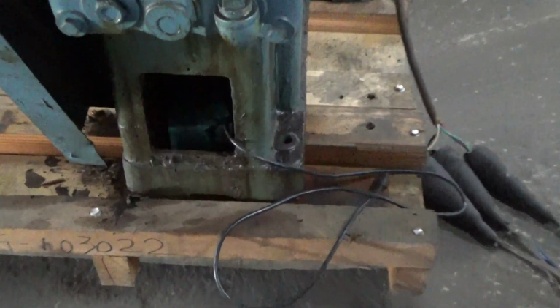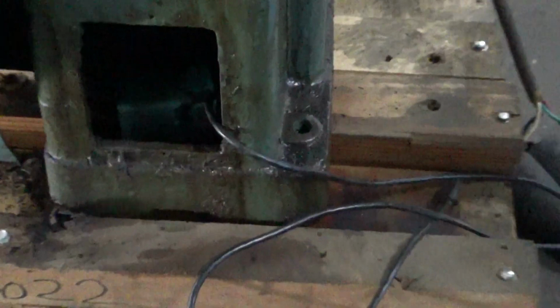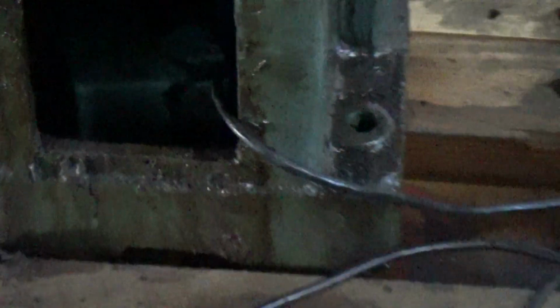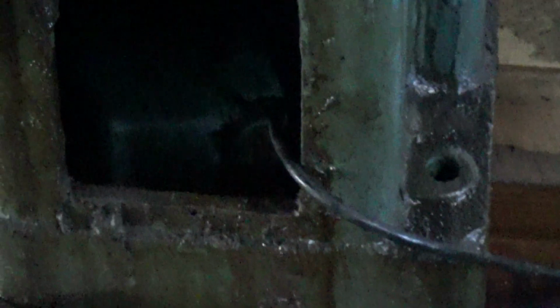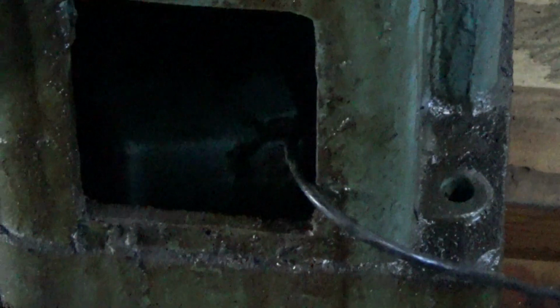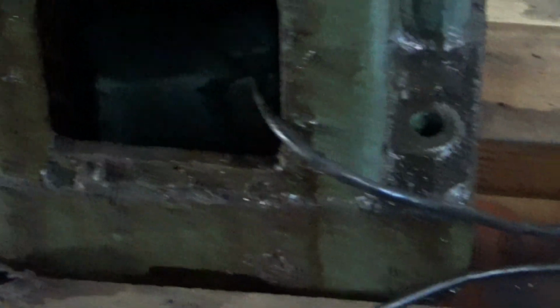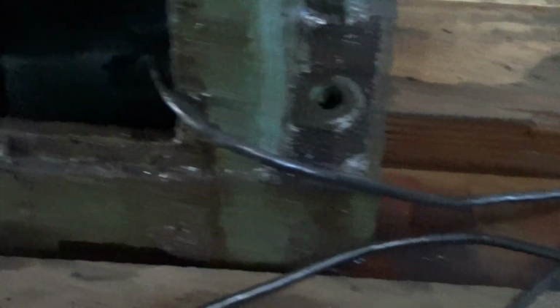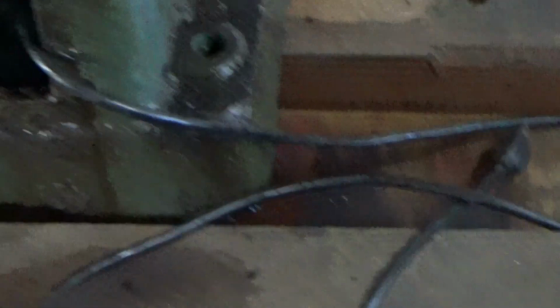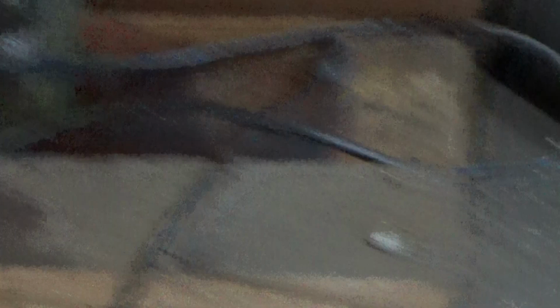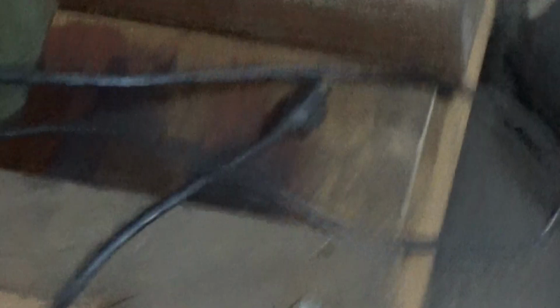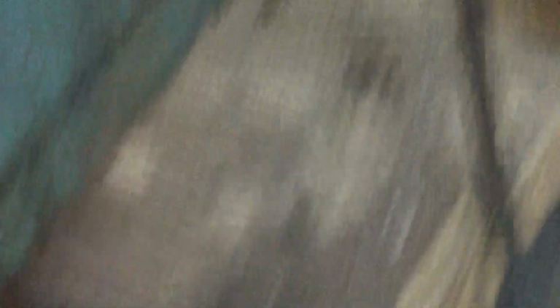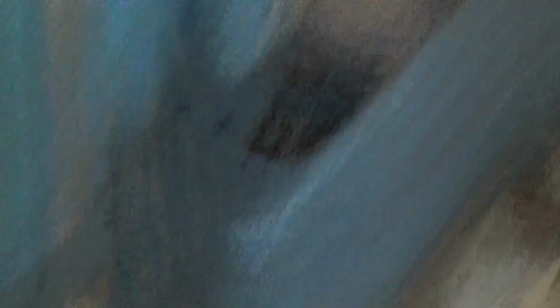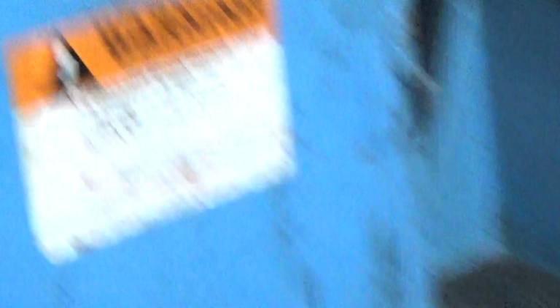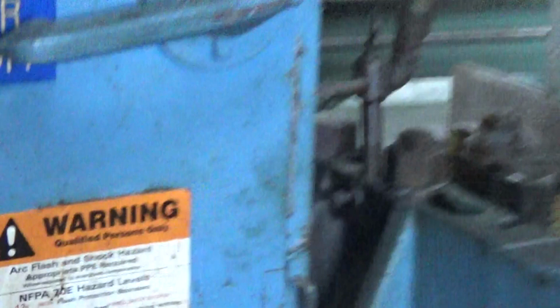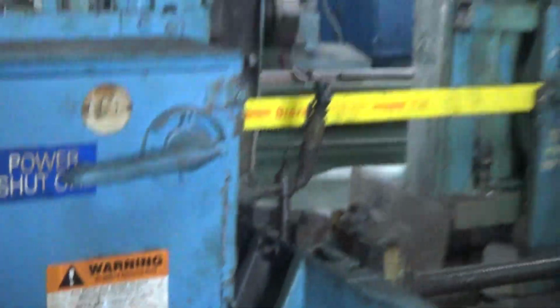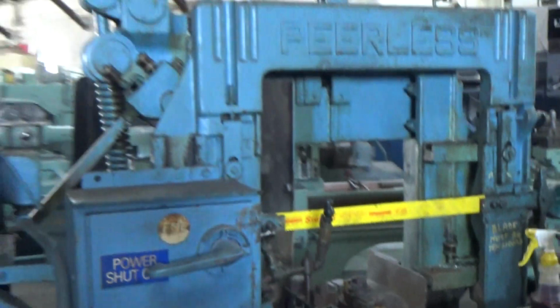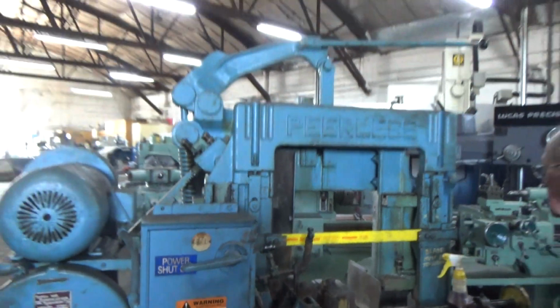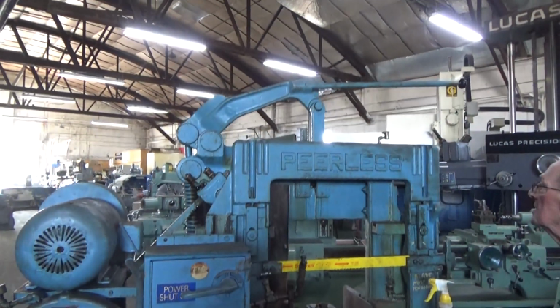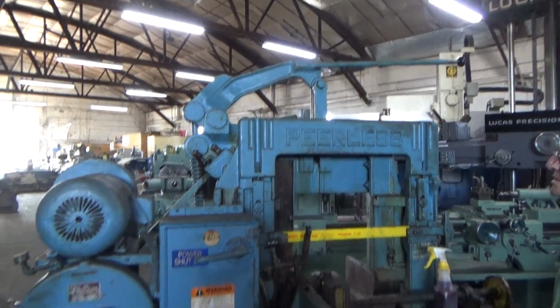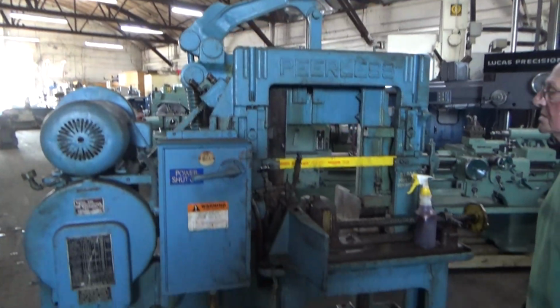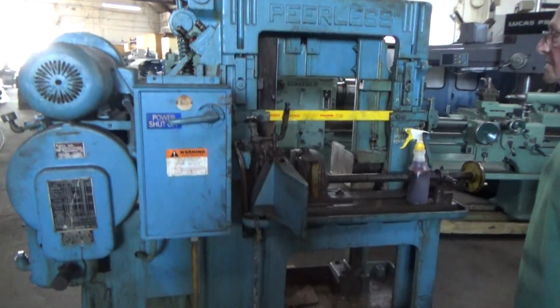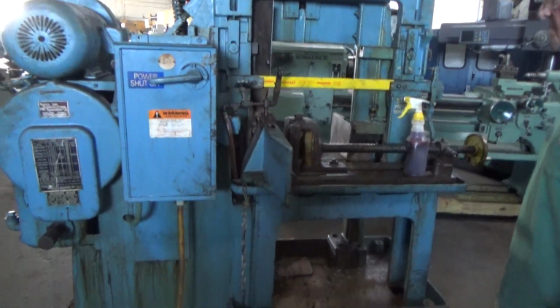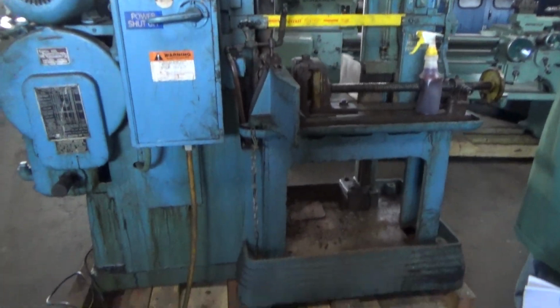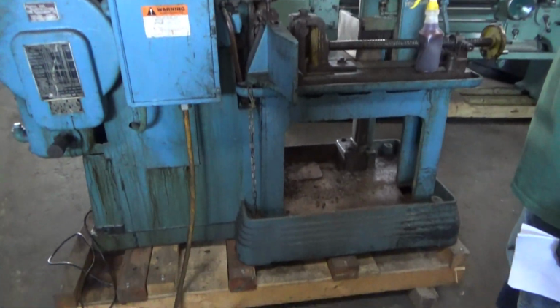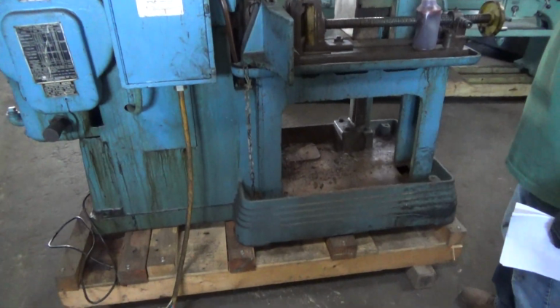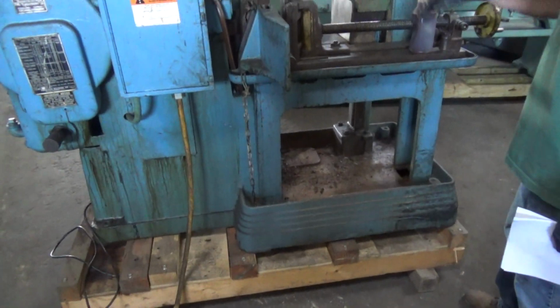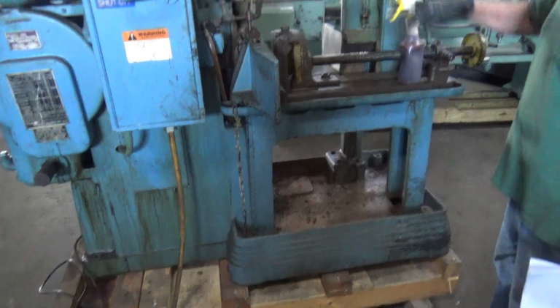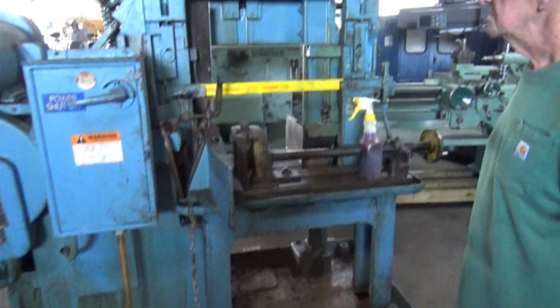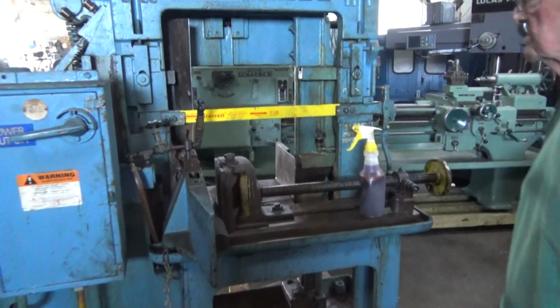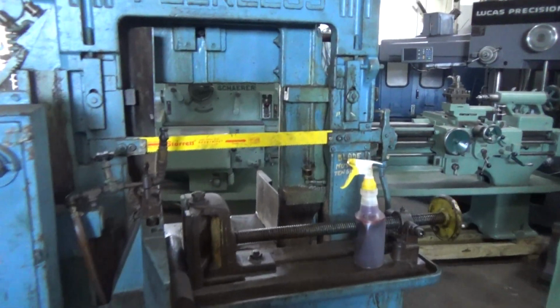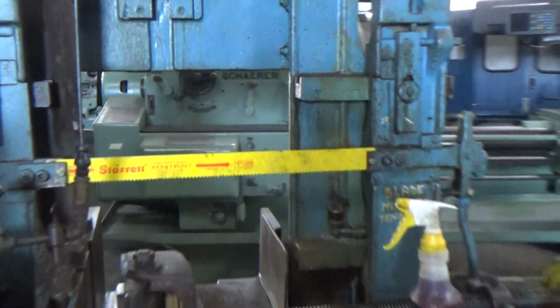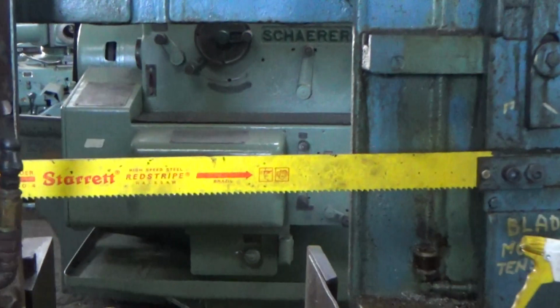There's a coolant pump down on the base. 5 horsepower. Blade is inch and three quarter by 22 and a half.